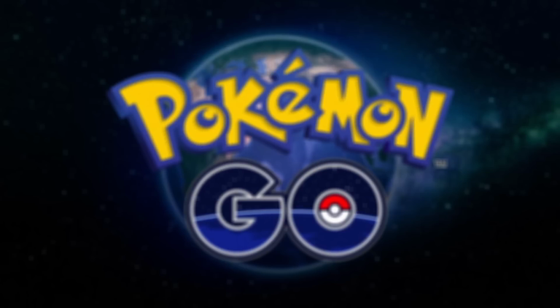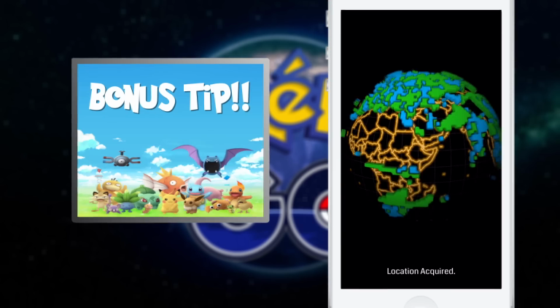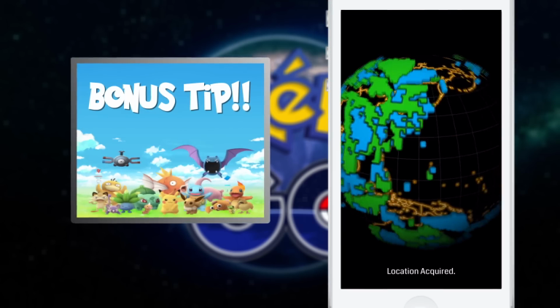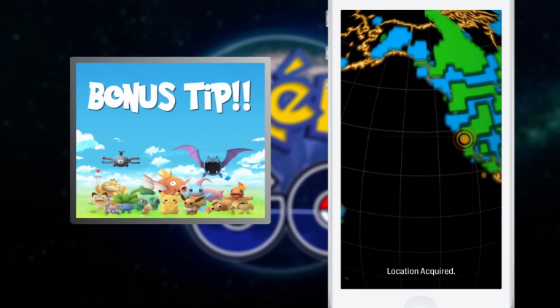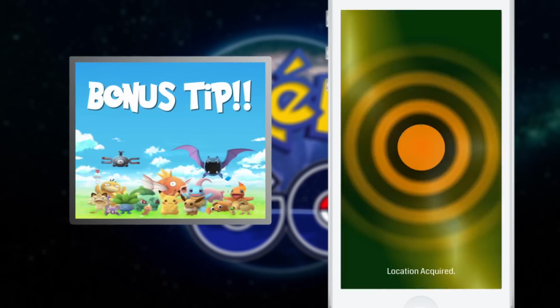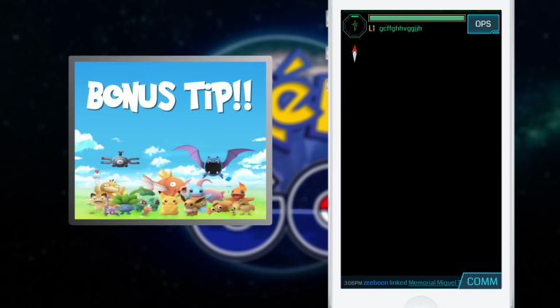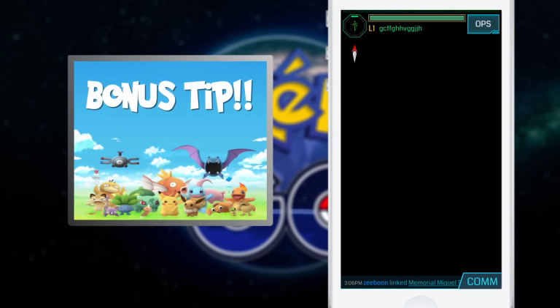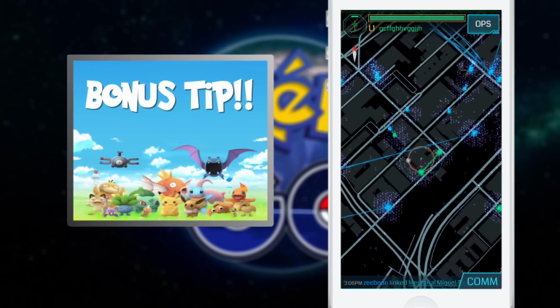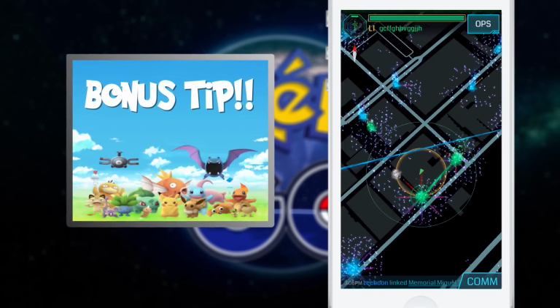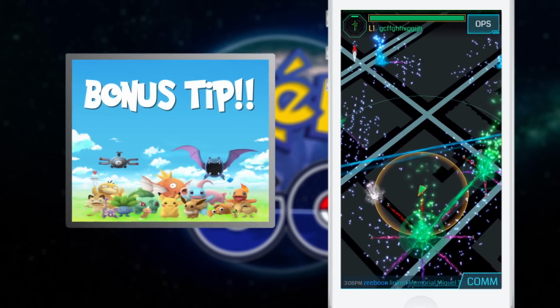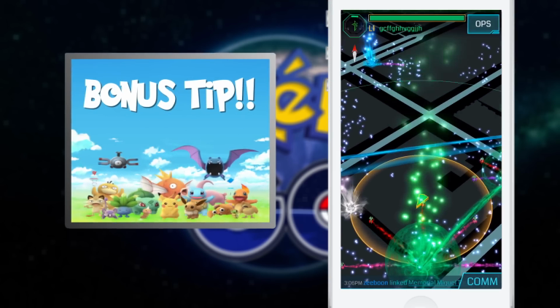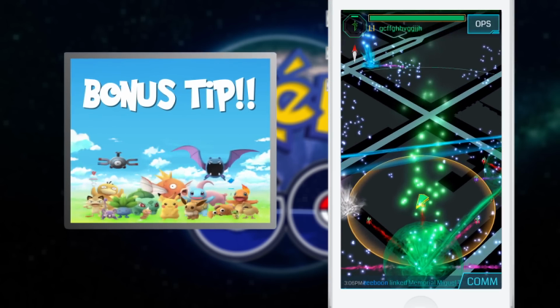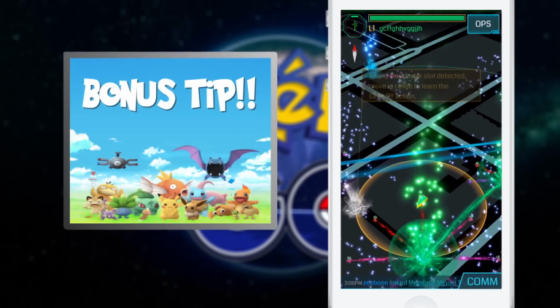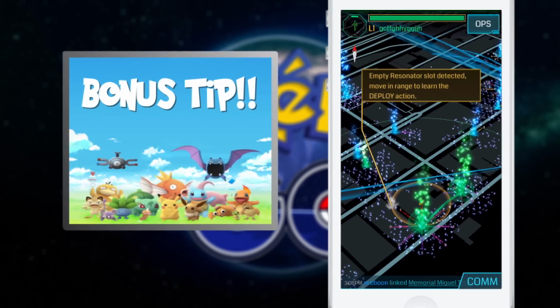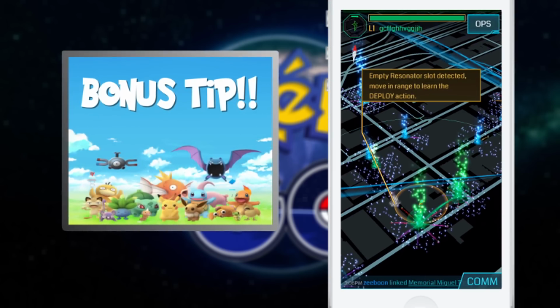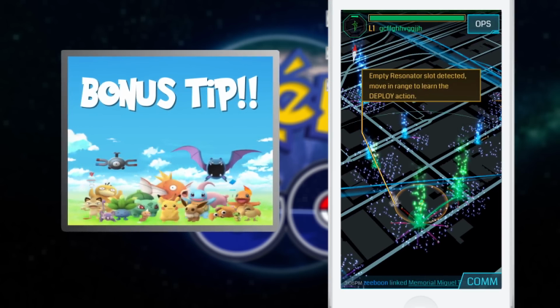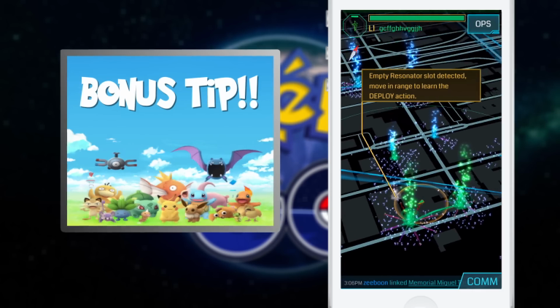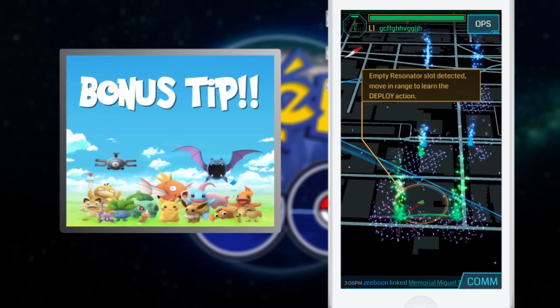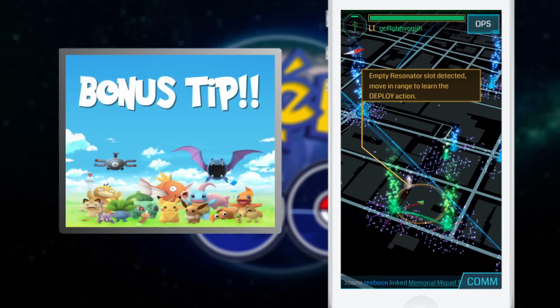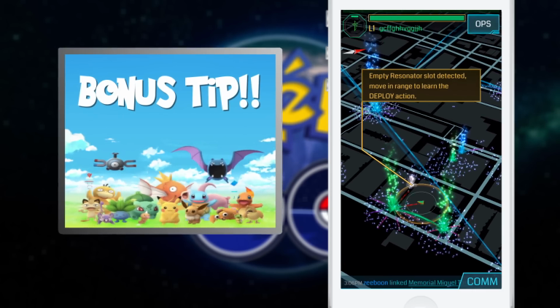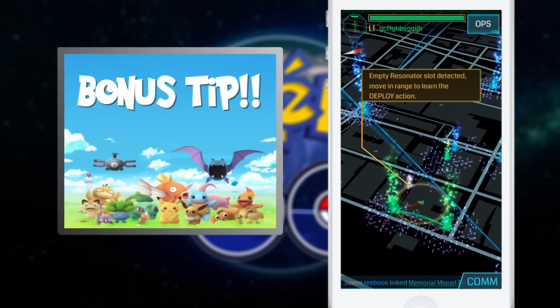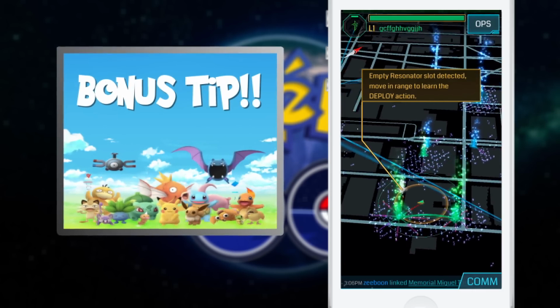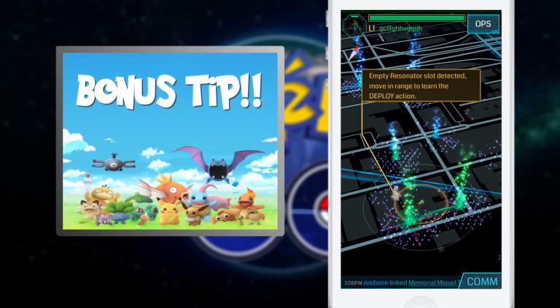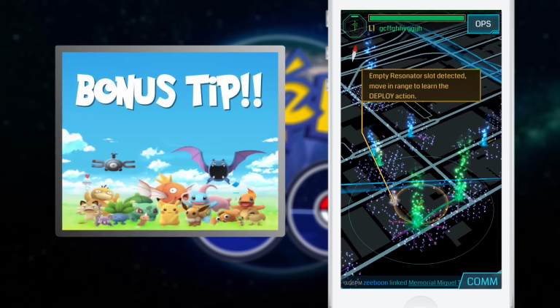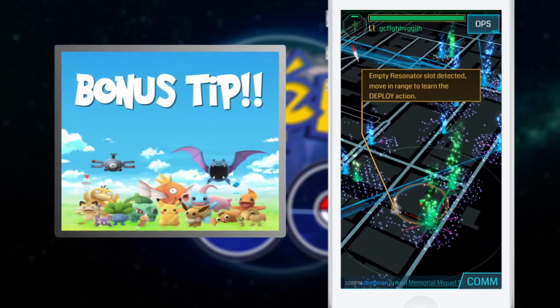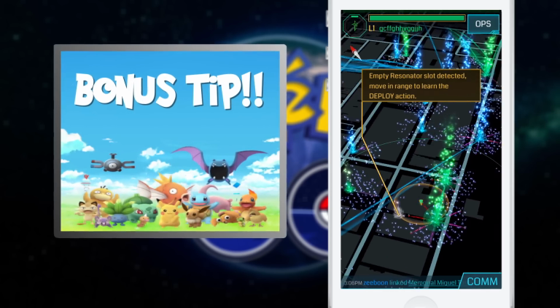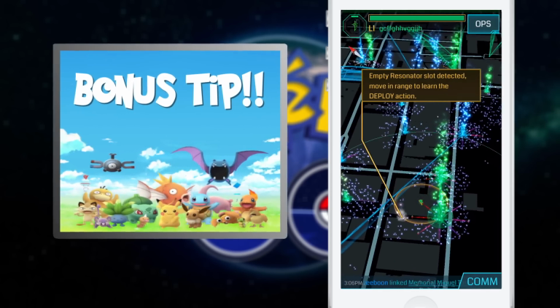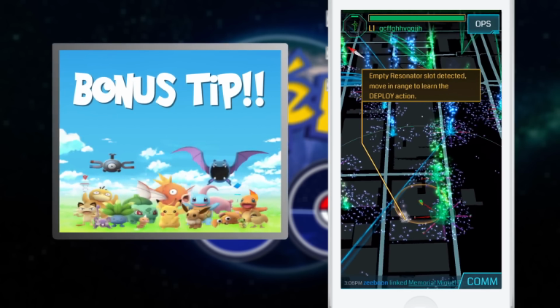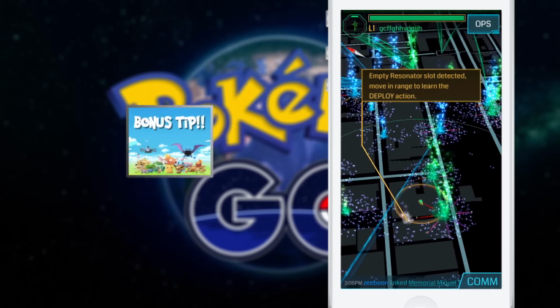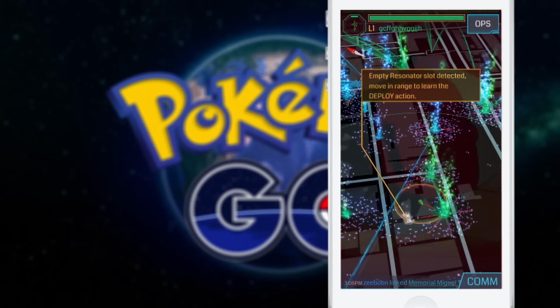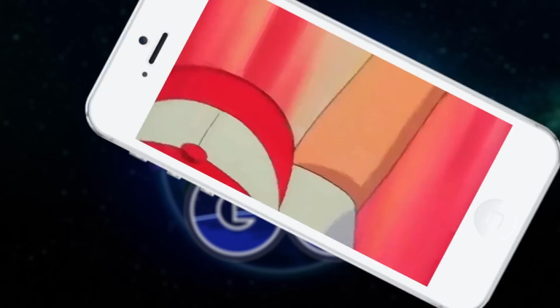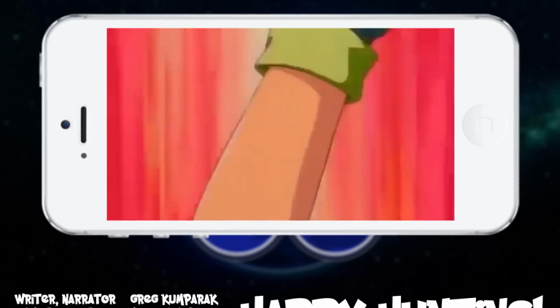As a bonus tip, if you're getting really intense about all this, research how to use Niantic's other game, Ingress, to plan ahead before you leave the house. Done properly, you can use Ingress to find Pokestops that are close together and where spawns might occur. And that's it — happy hunting.